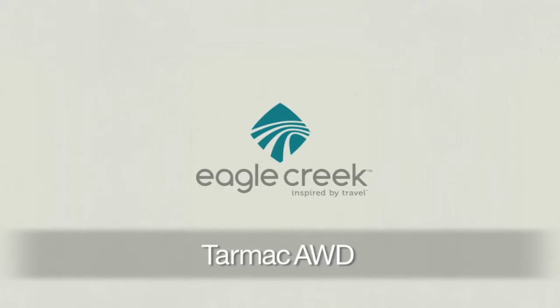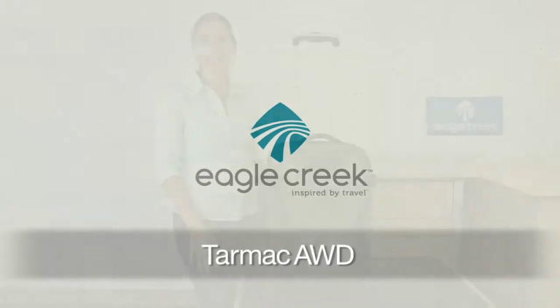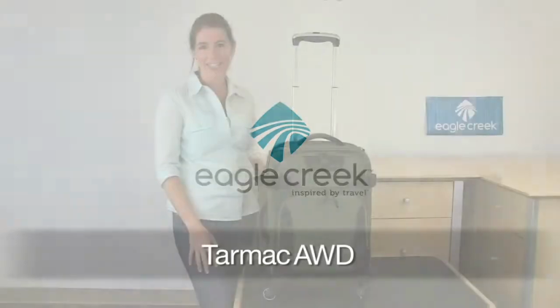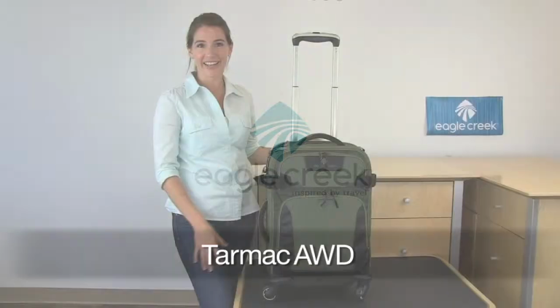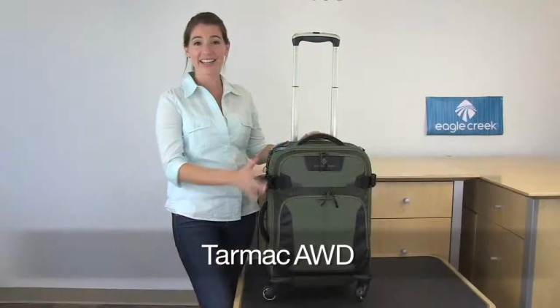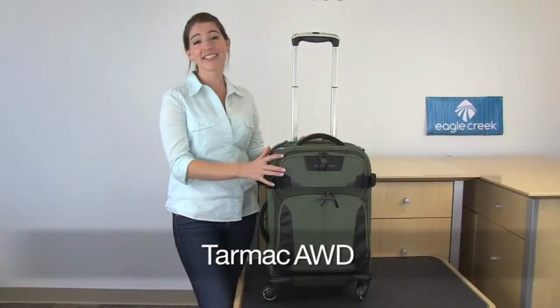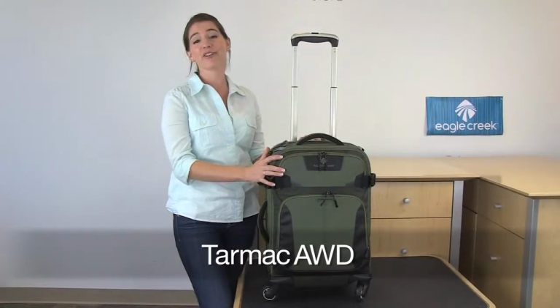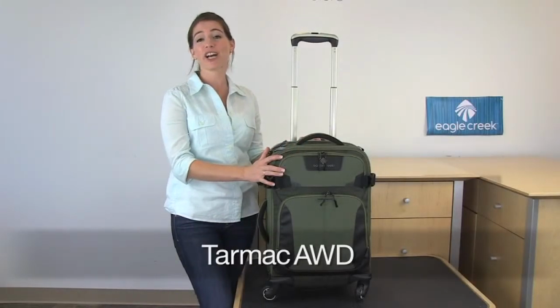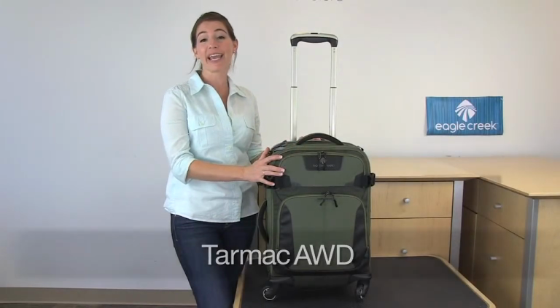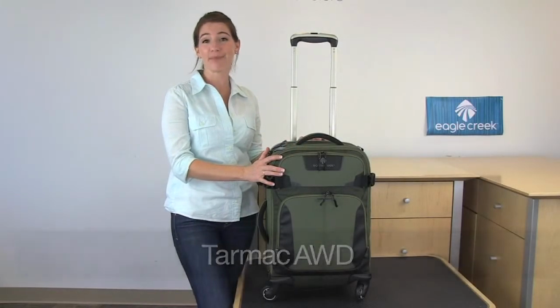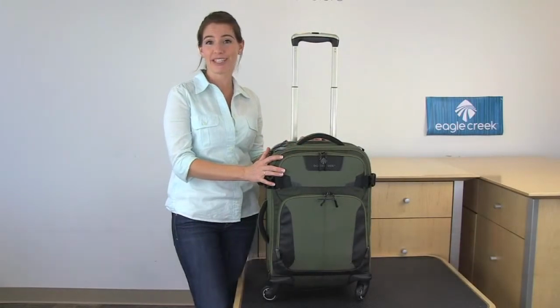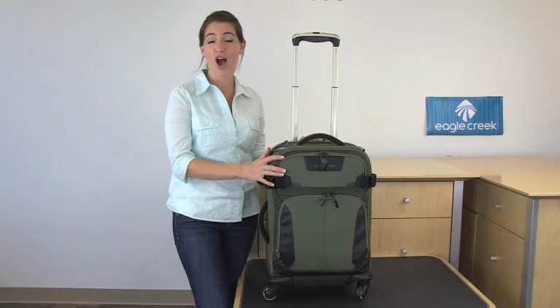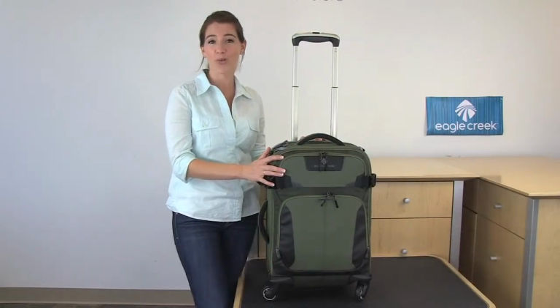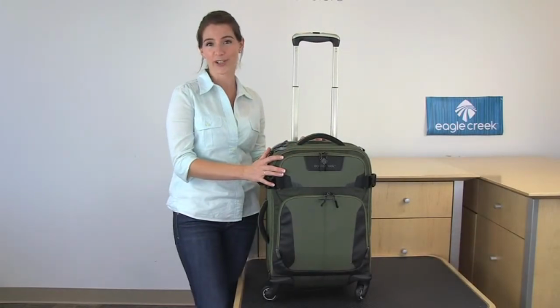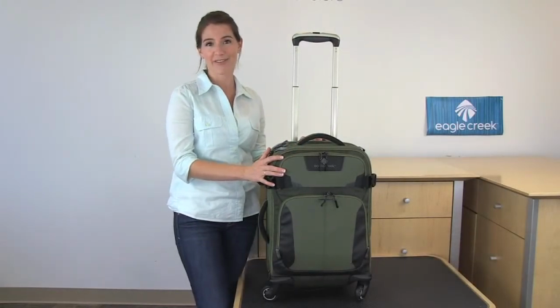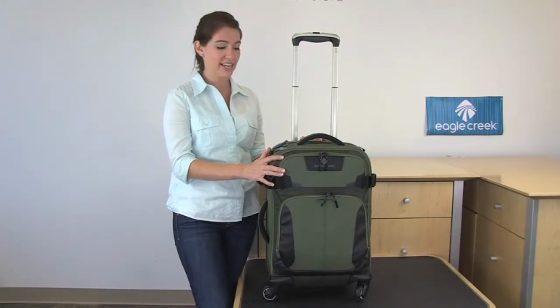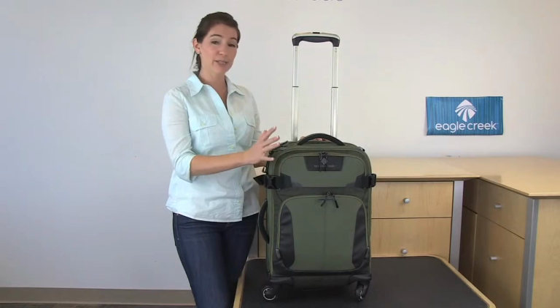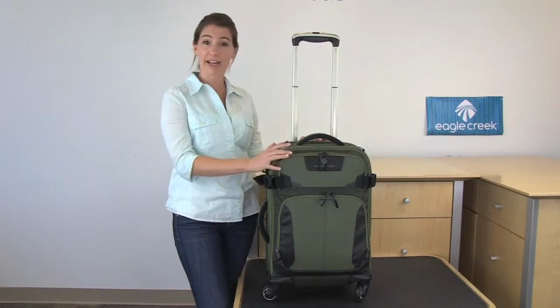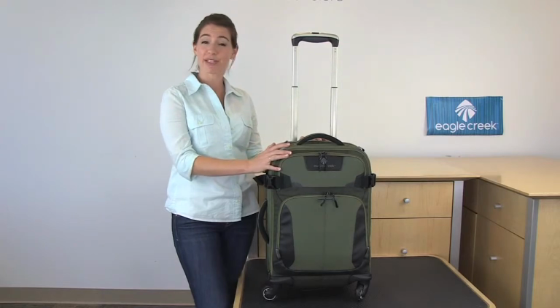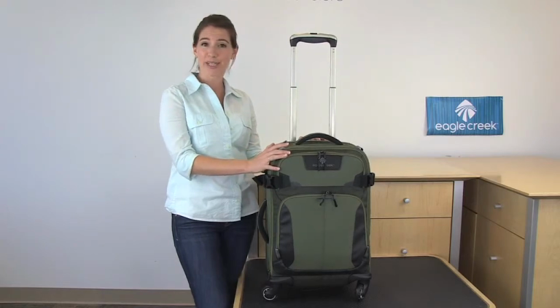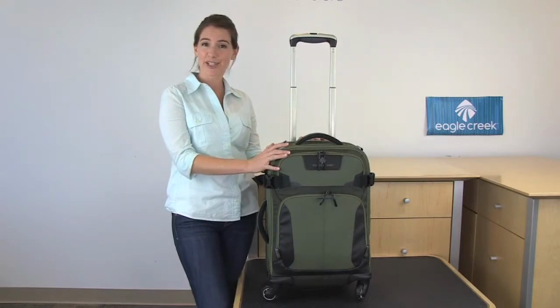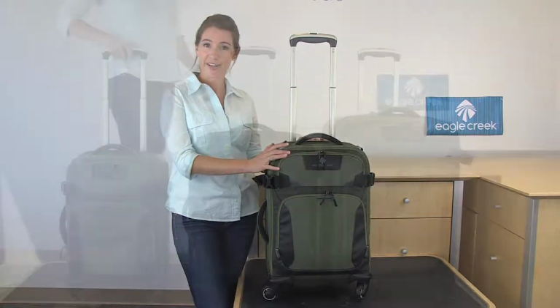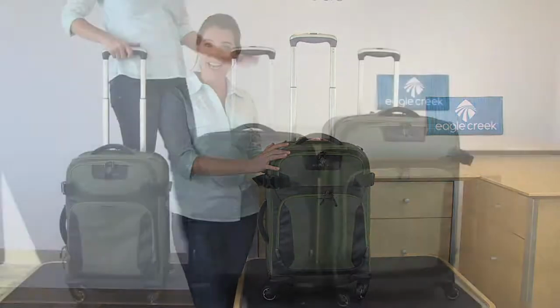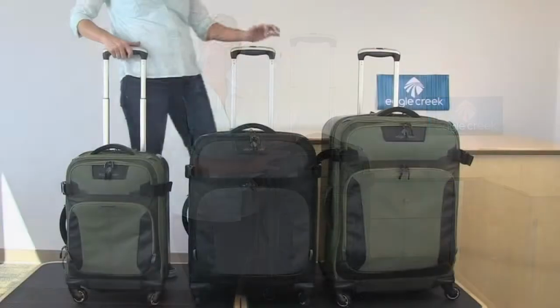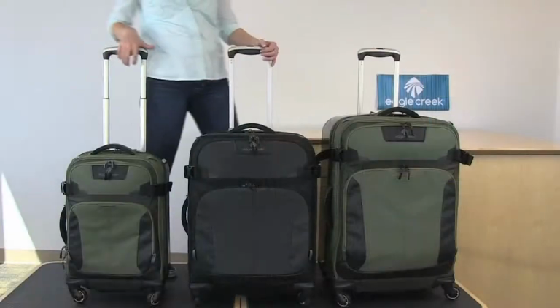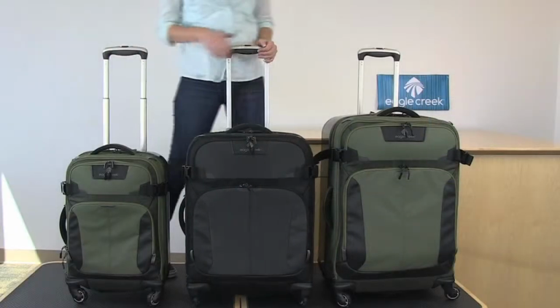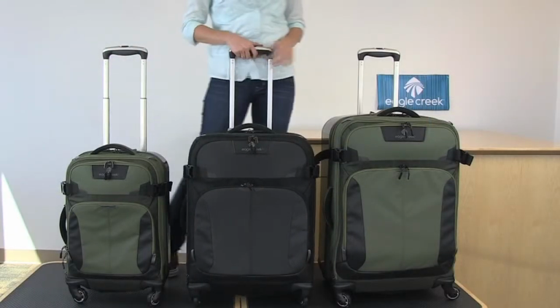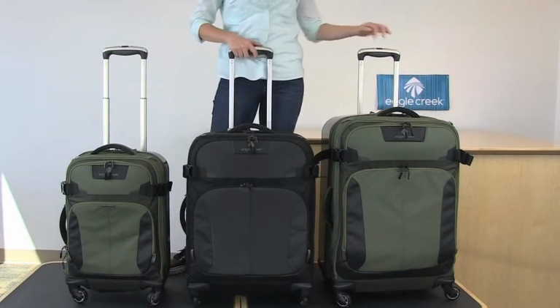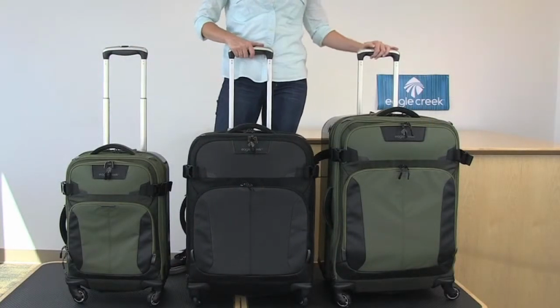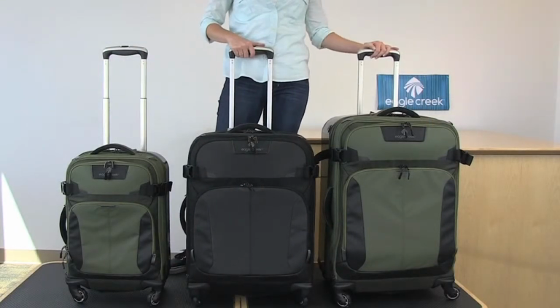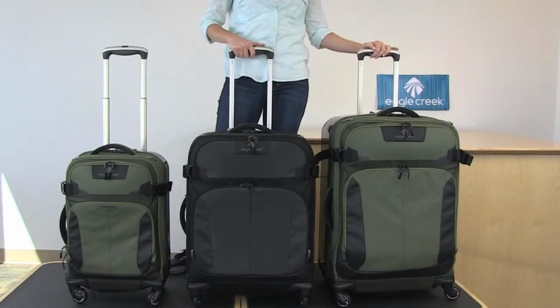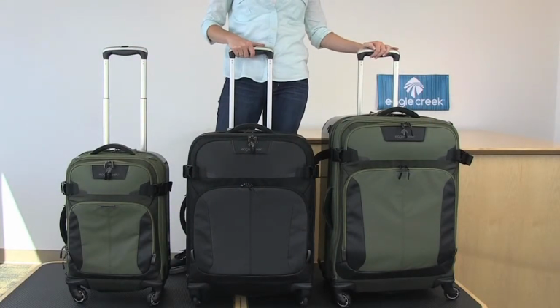Hi, I'm Jessica and this is Eagle Creek's Tarmac AWD all-wheel drive. This bag comes in a 22-inch carry-on size and also a 25 and a 28-inch size.